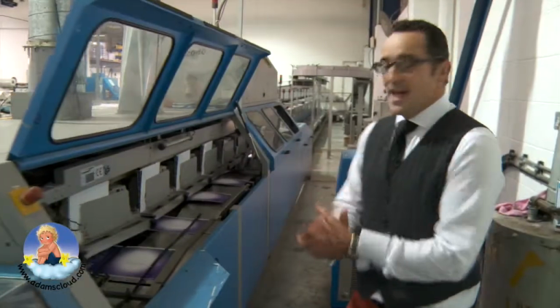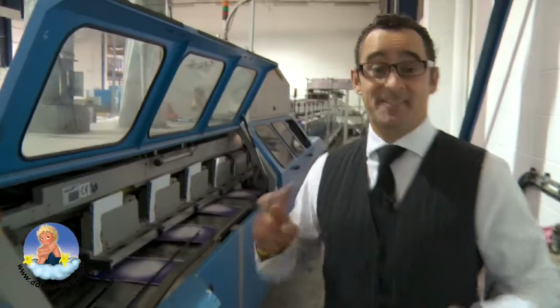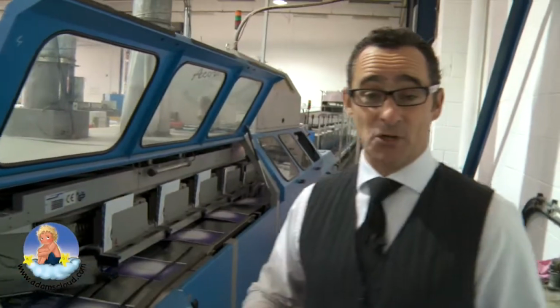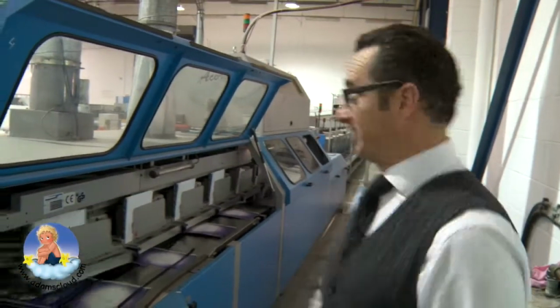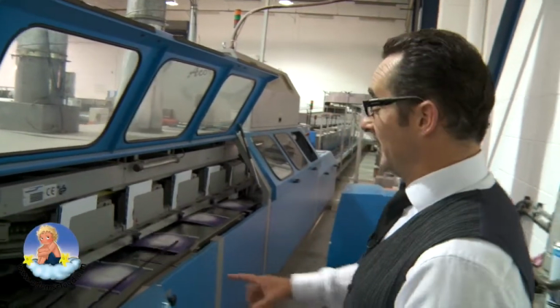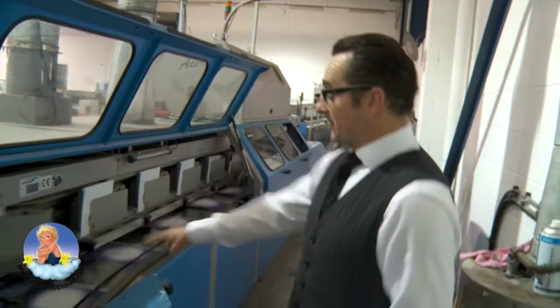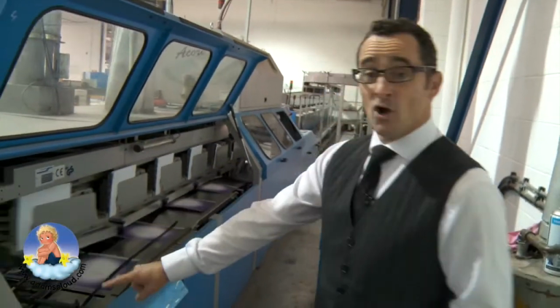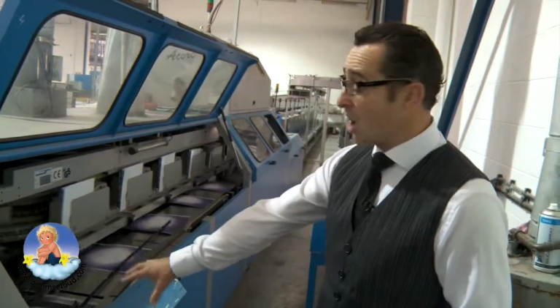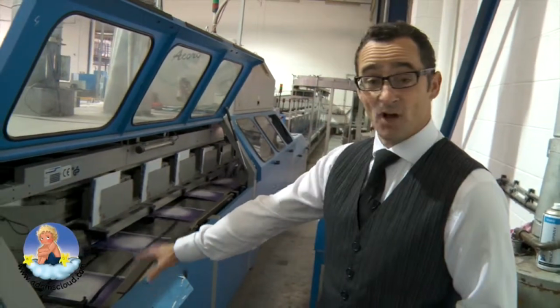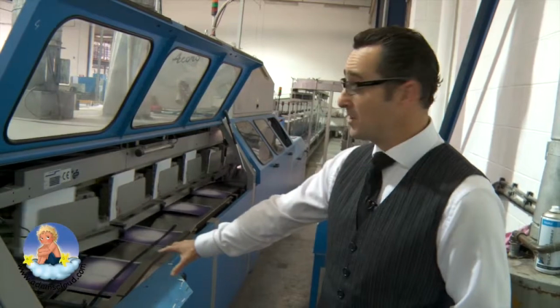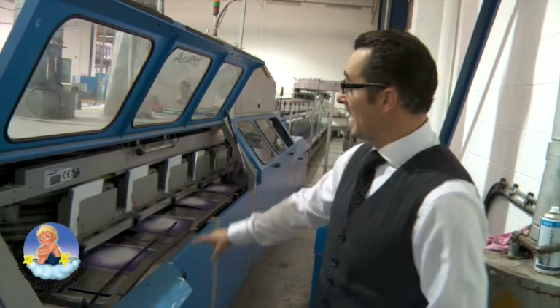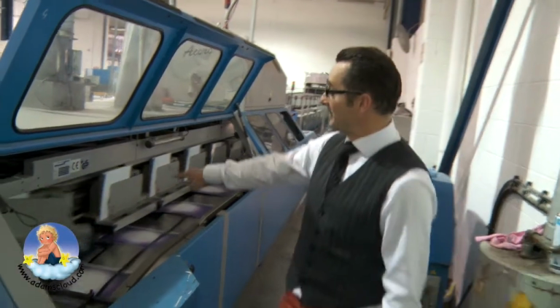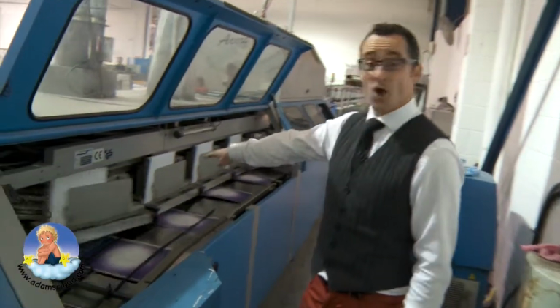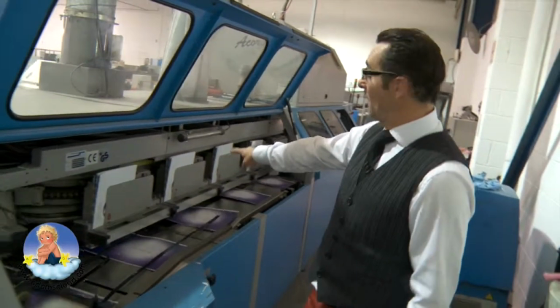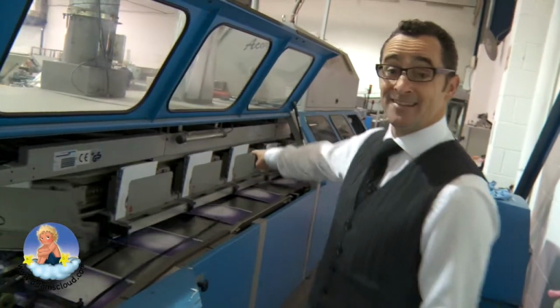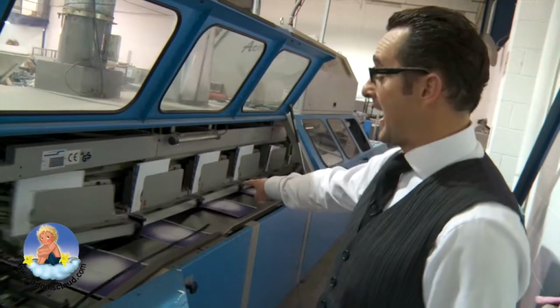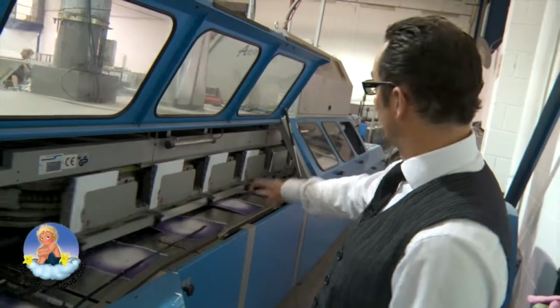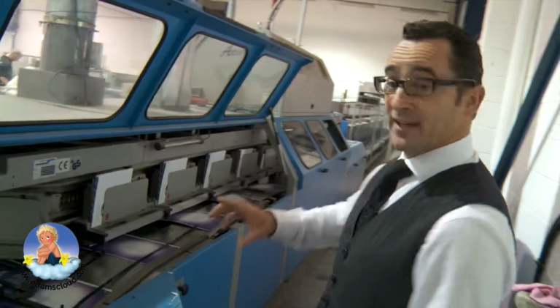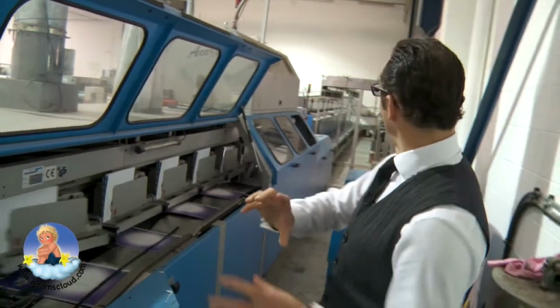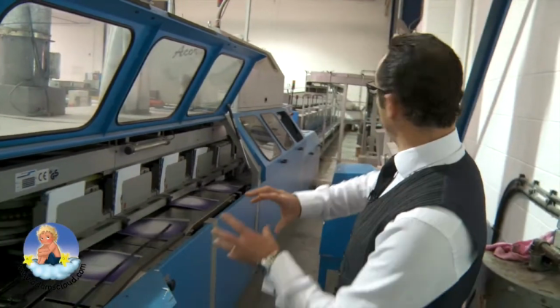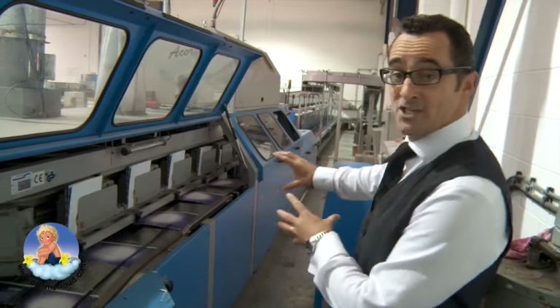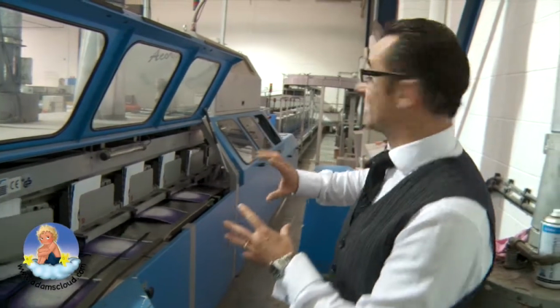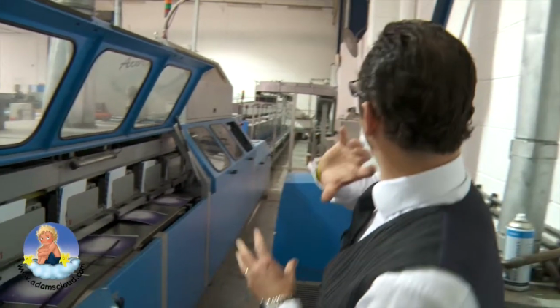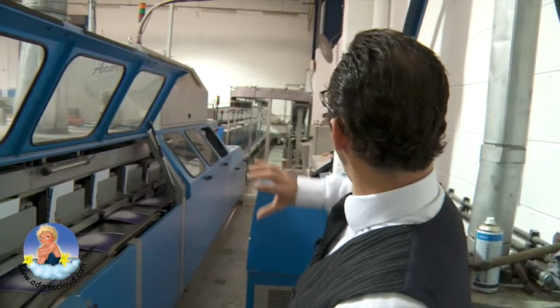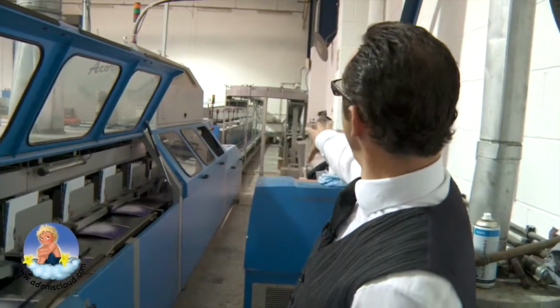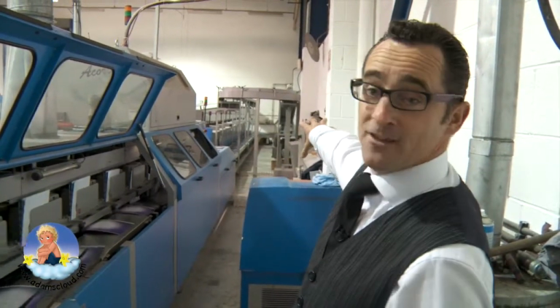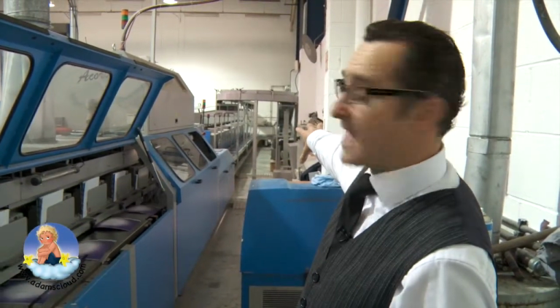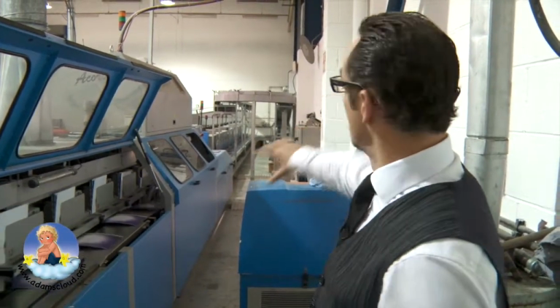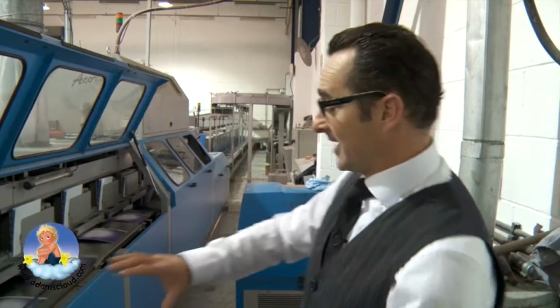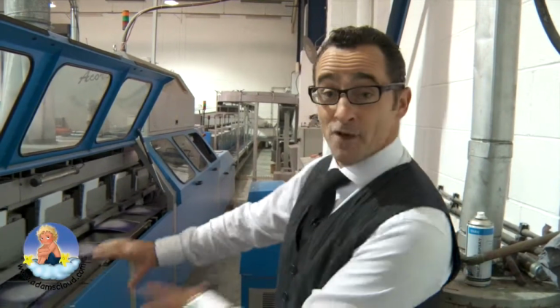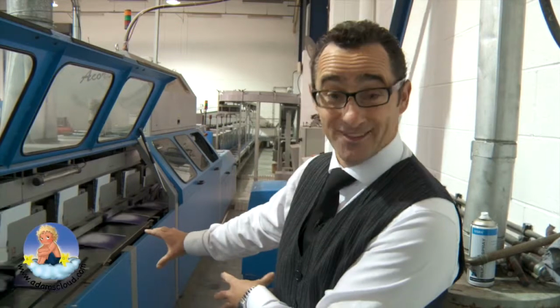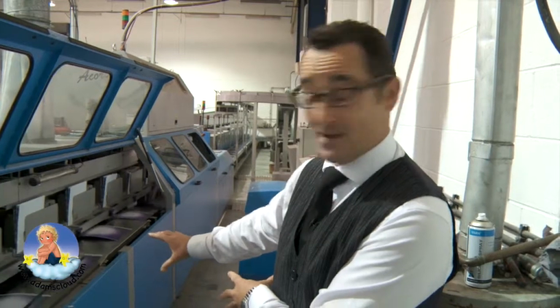Here is stage two of the process. These are all of the covers of the book and then these are all of the inside pages. They go through this big, huge machine and you can see it goes the whole way down to the very end there. These are all of the books being printed.